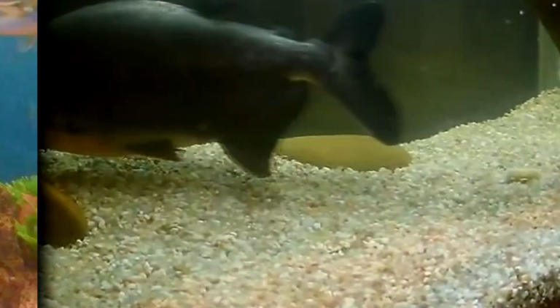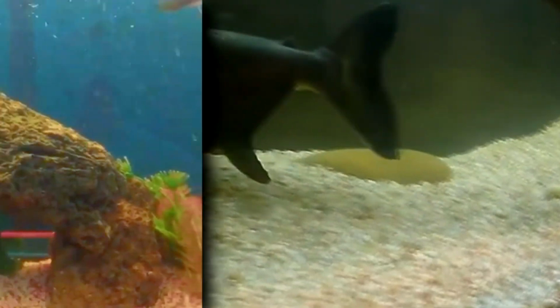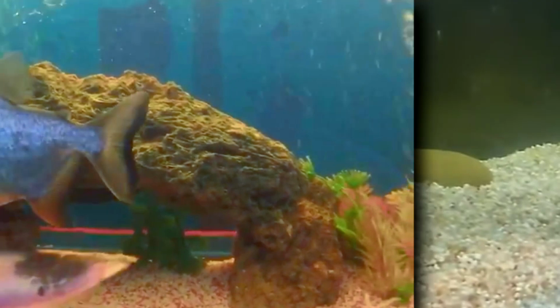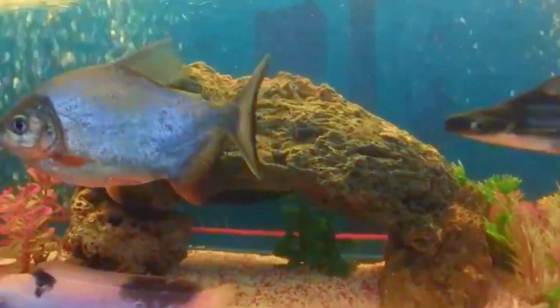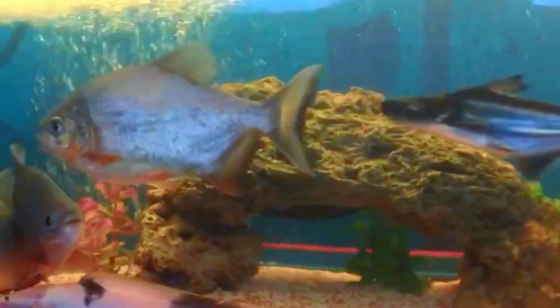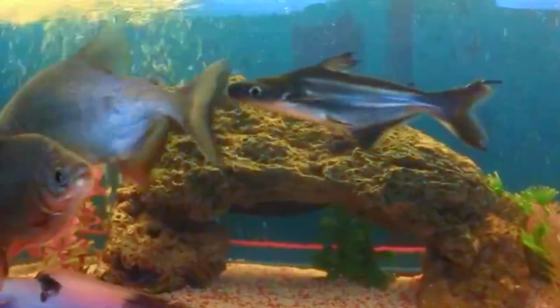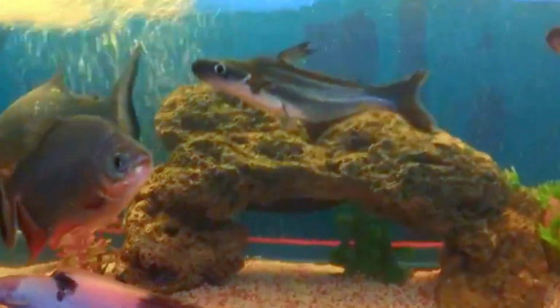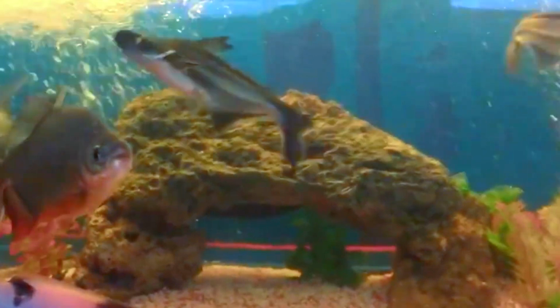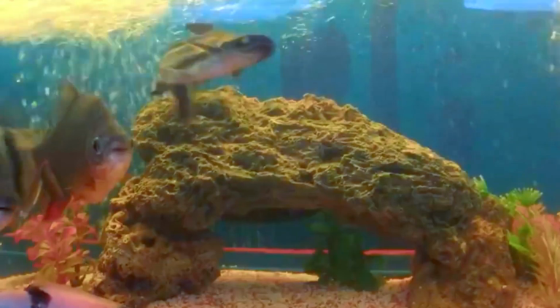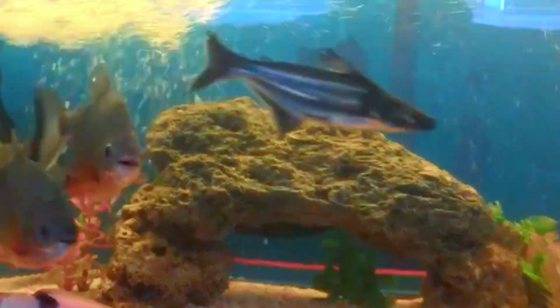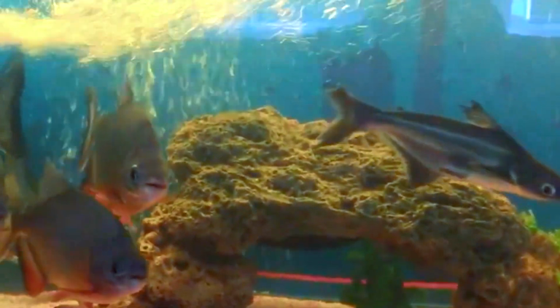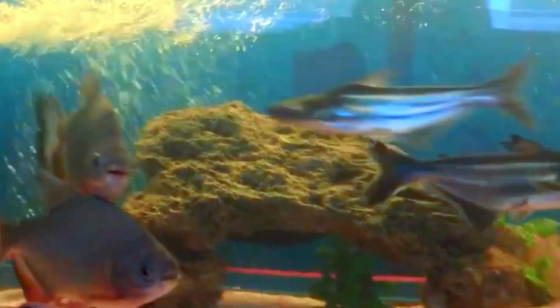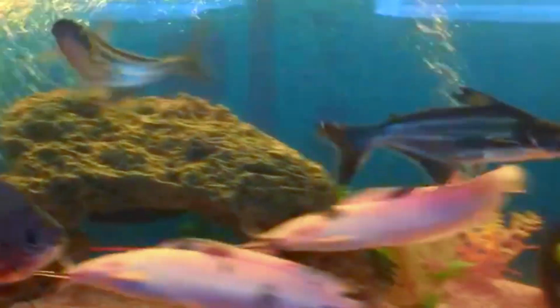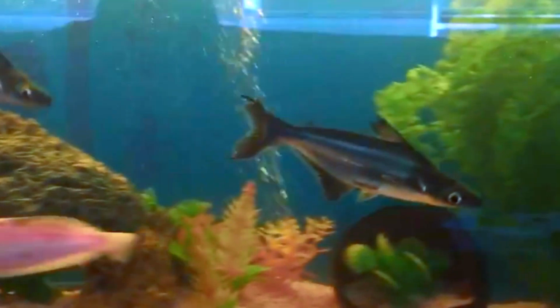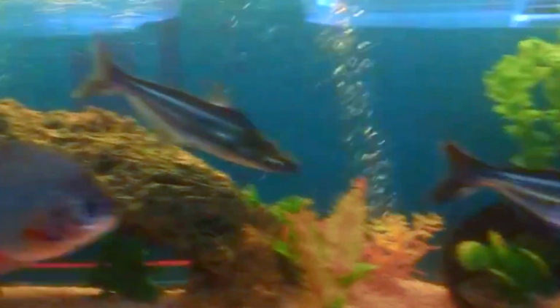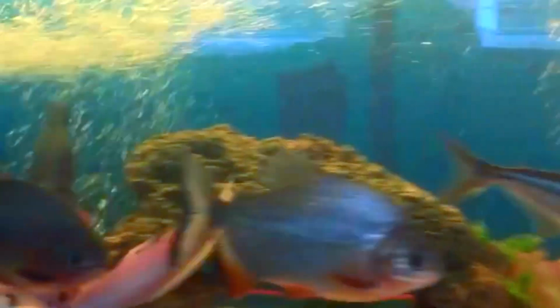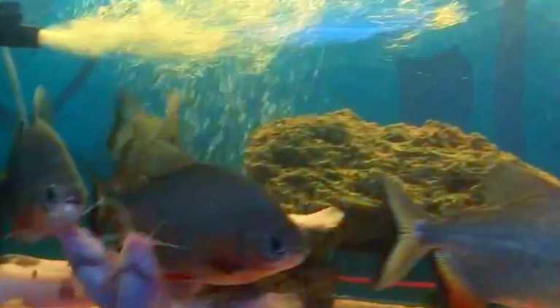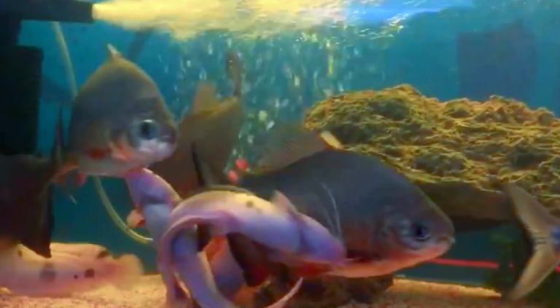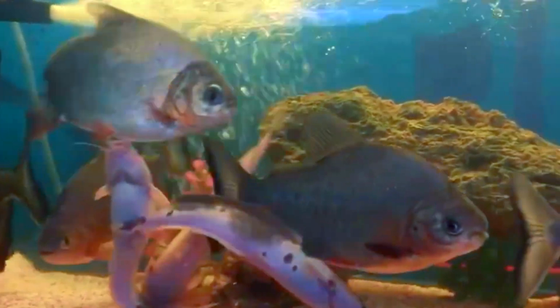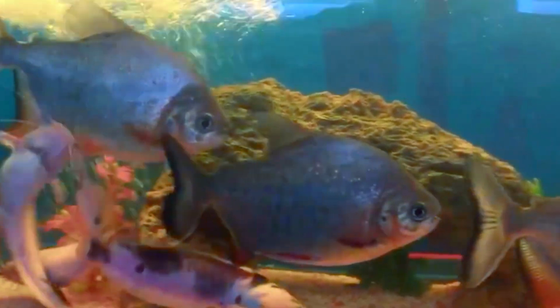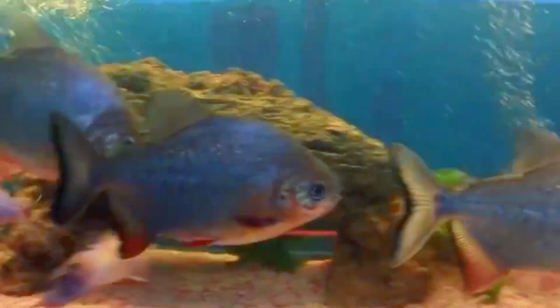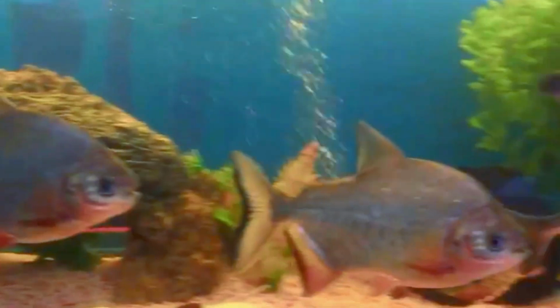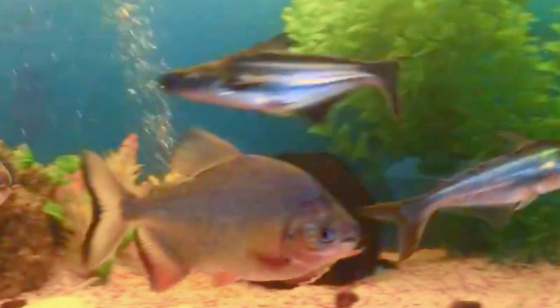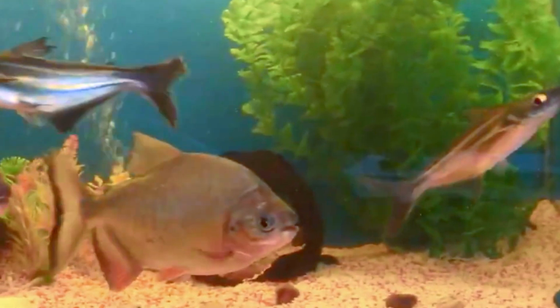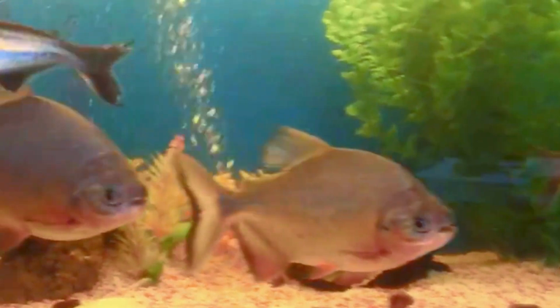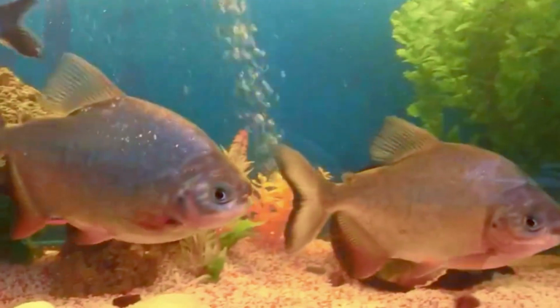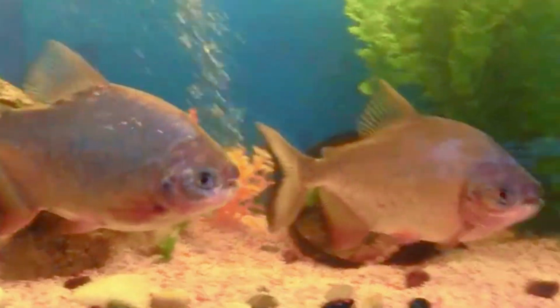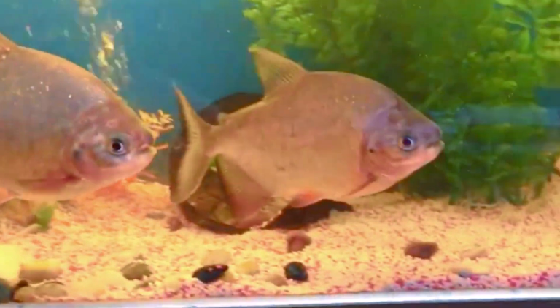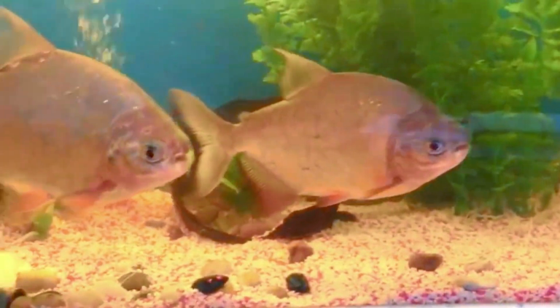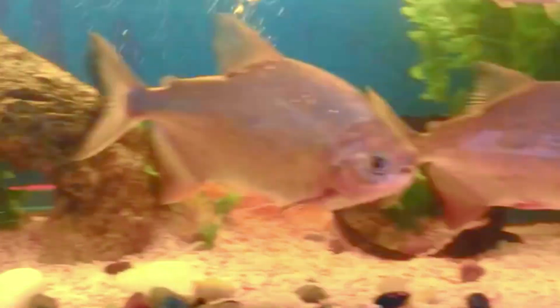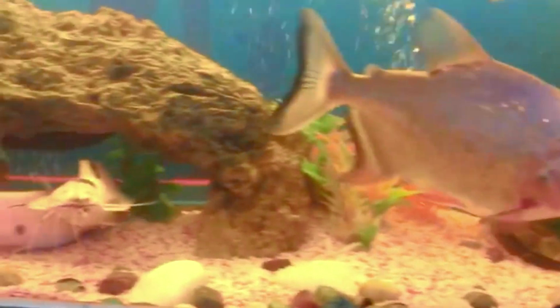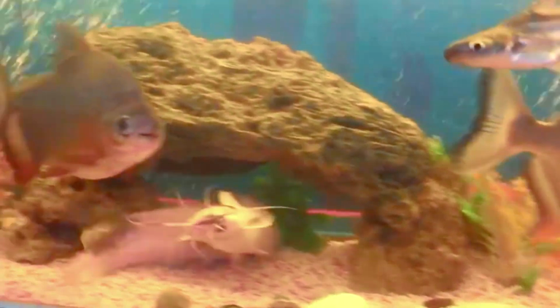Pakus generally have an overbite or just a slight underbite when compared to the piranha's distinct underbite. The layout of their jaws helps them more easily access the water's surface for oxygen and provides for easy chomping on meals.